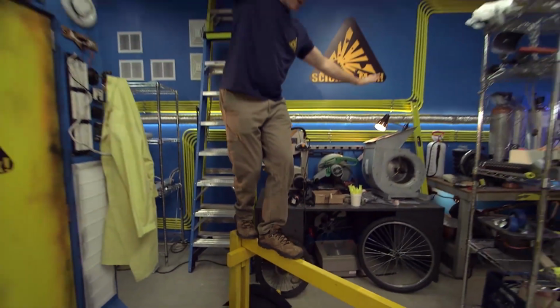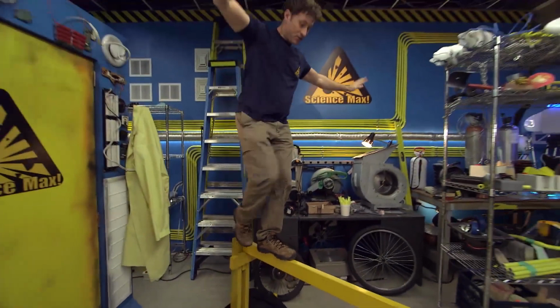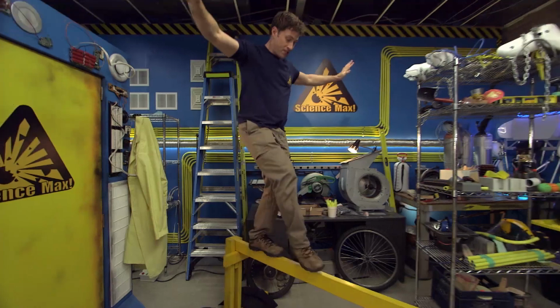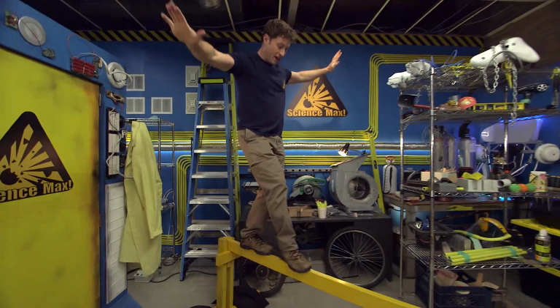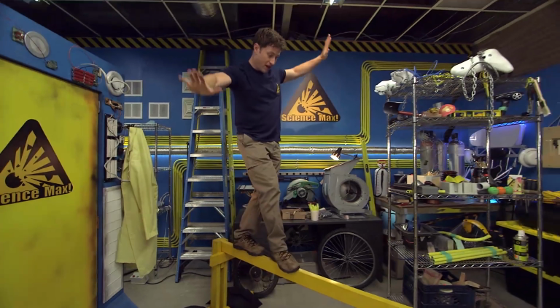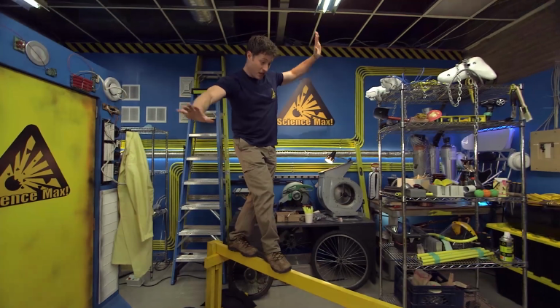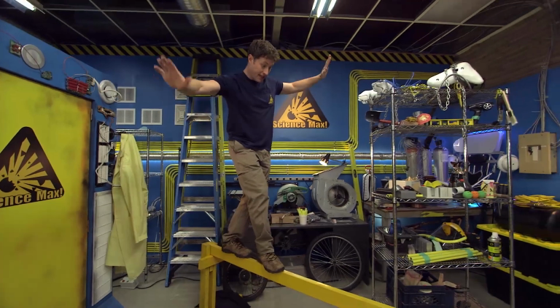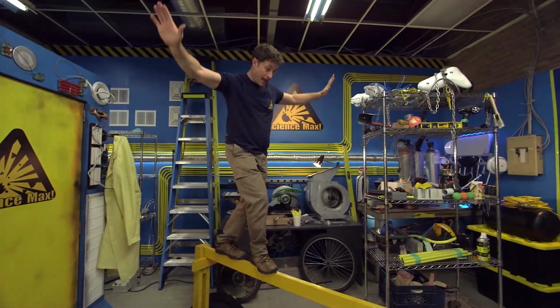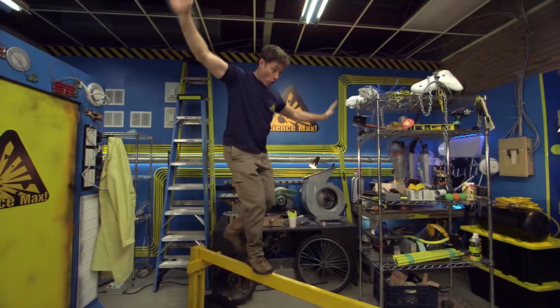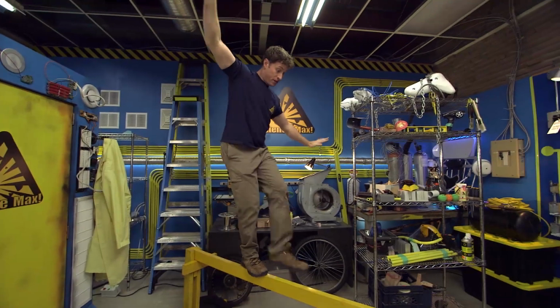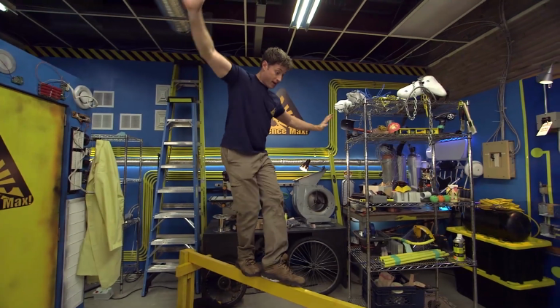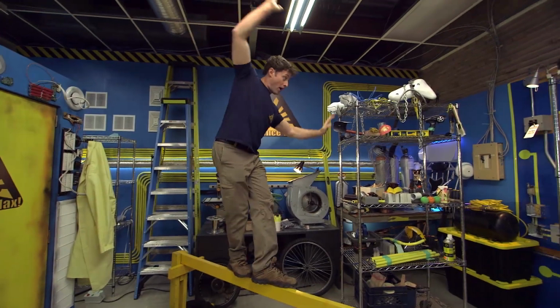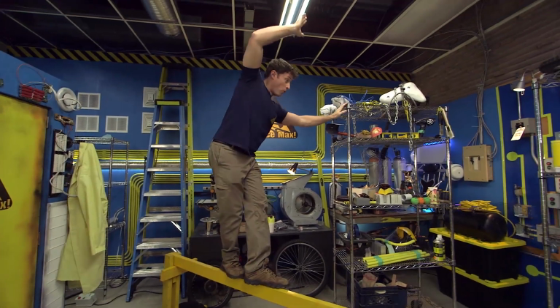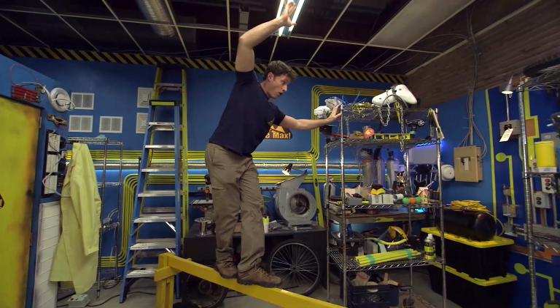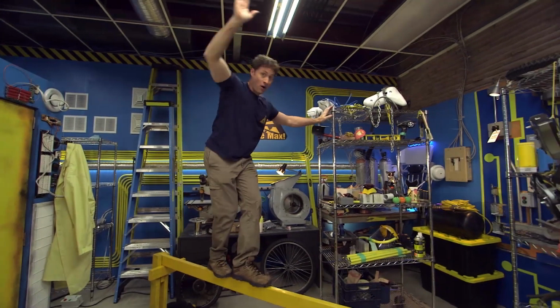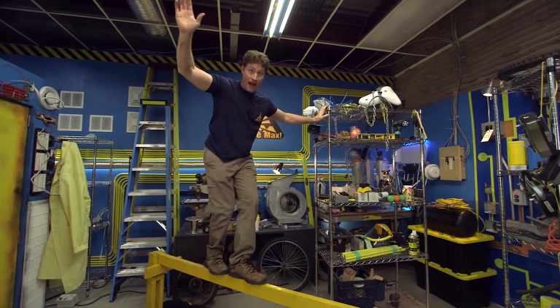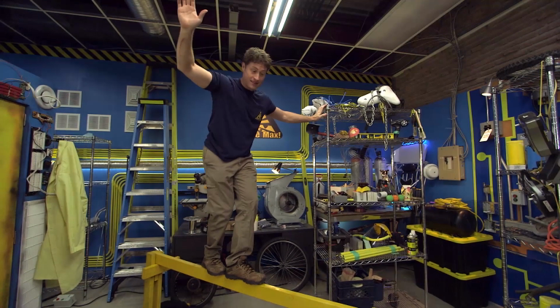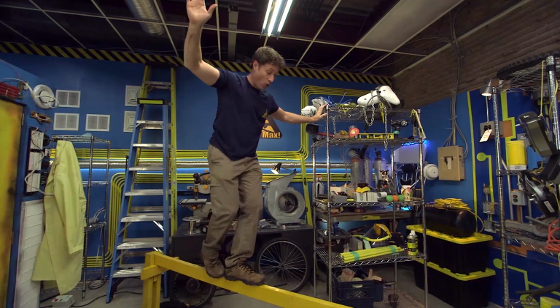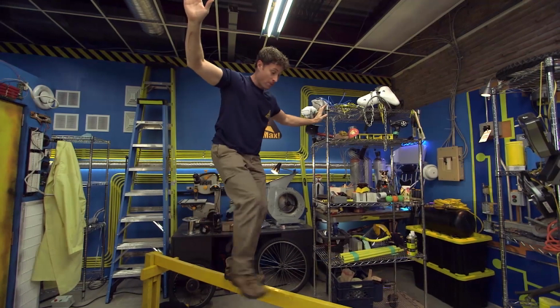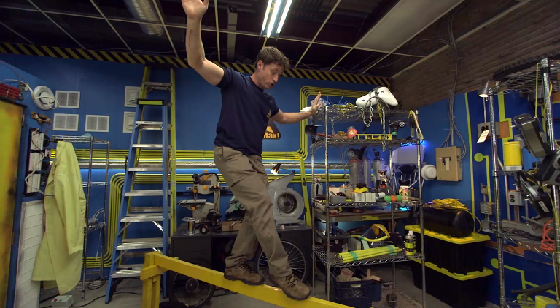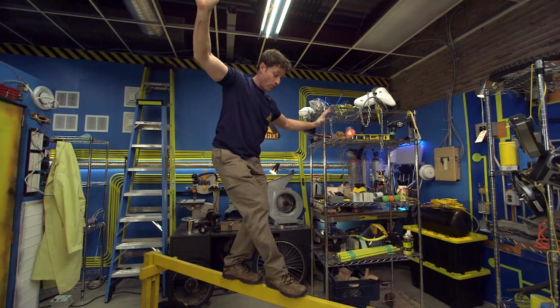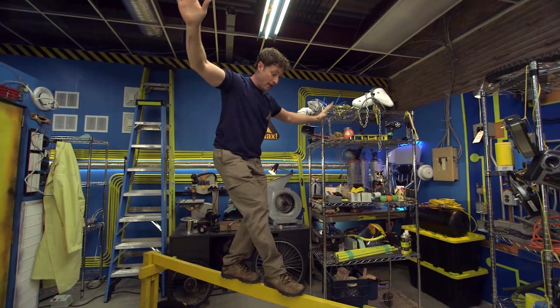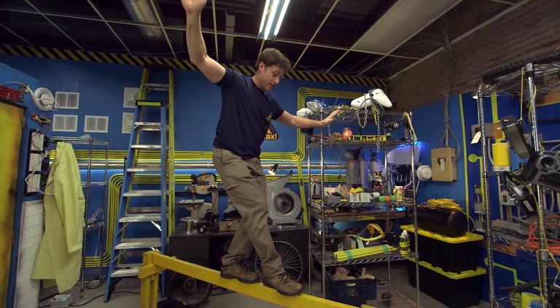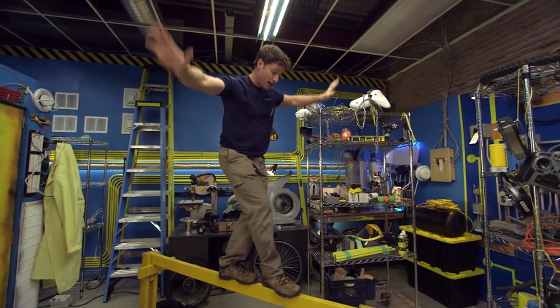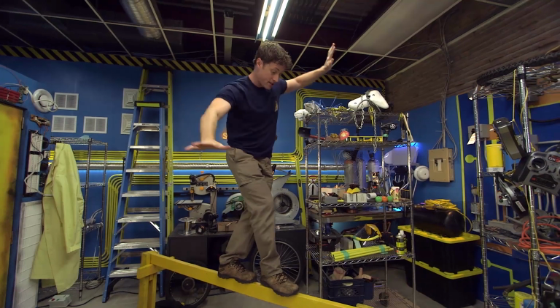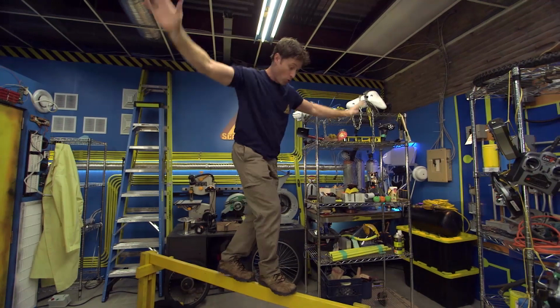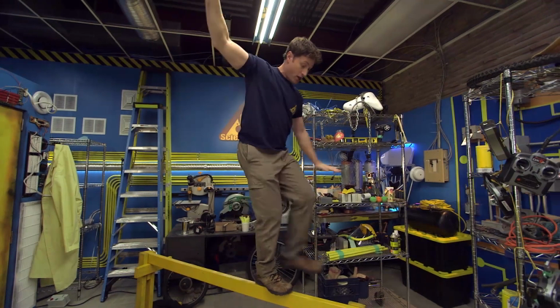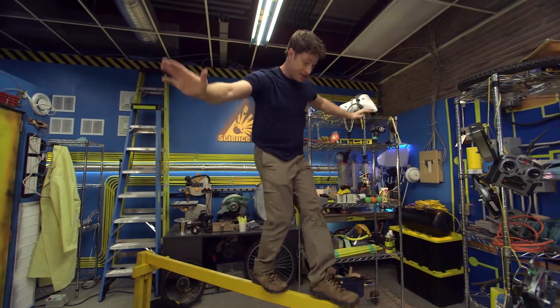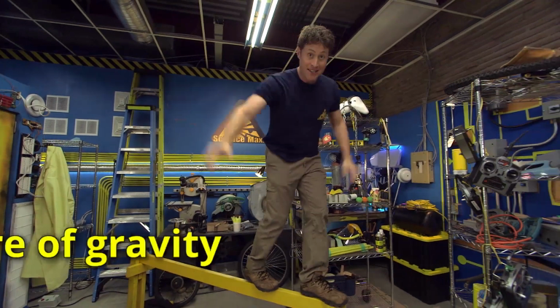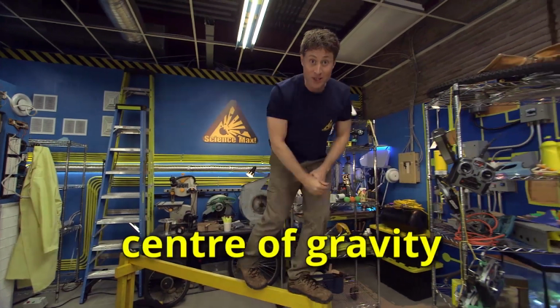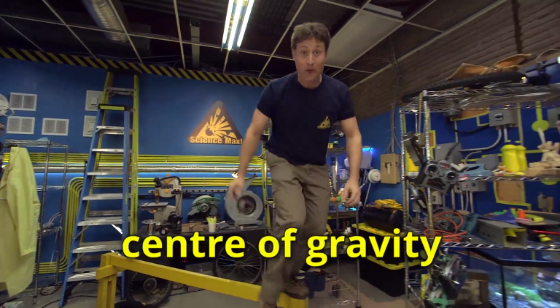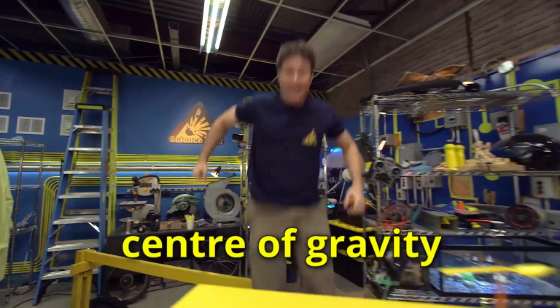Greetings Science Maximites! Today we're going to be talking about balance, or what you call balance in science, which is center of gravity.